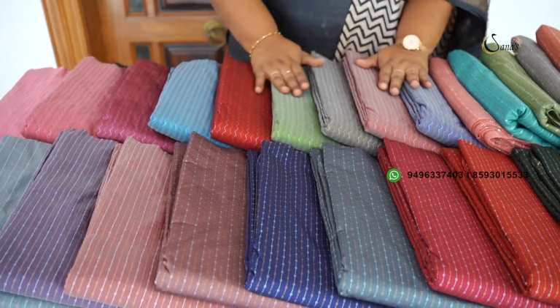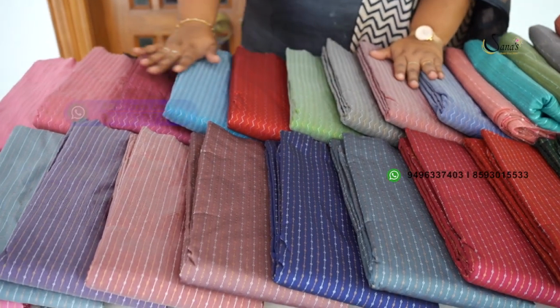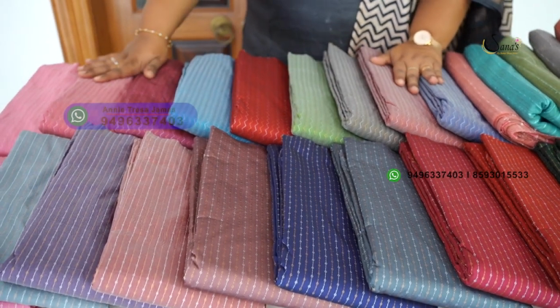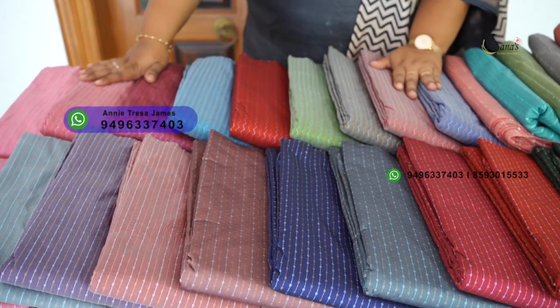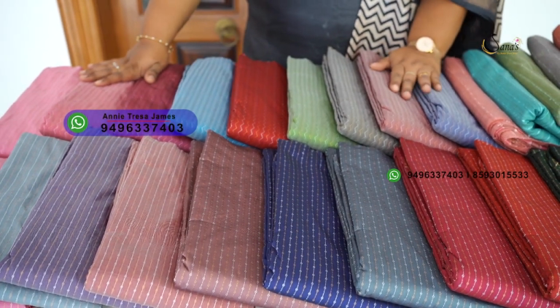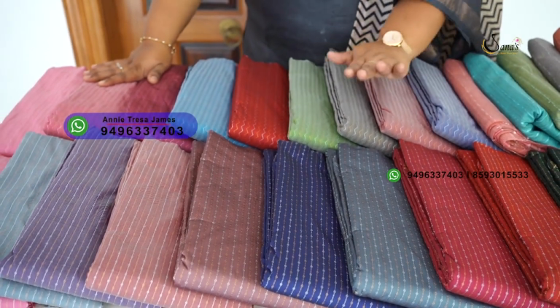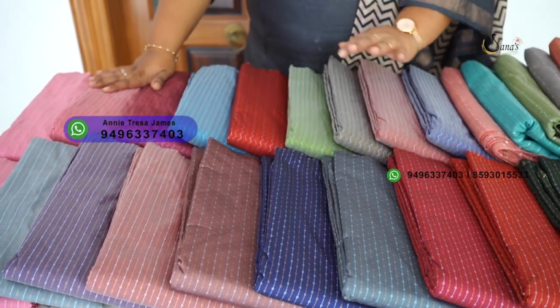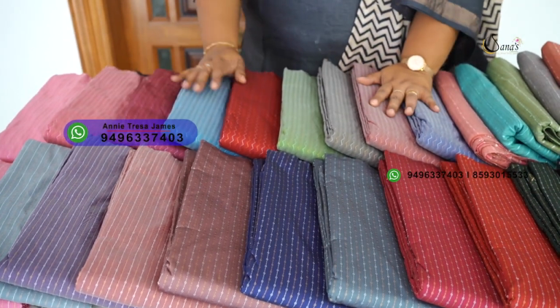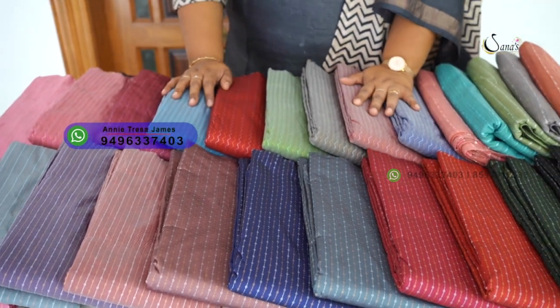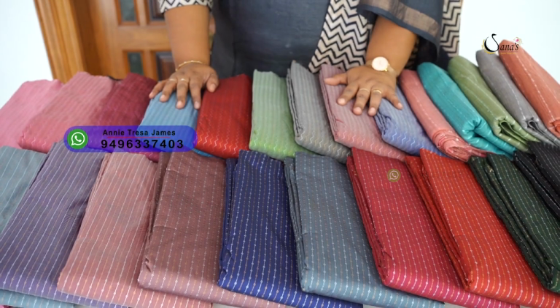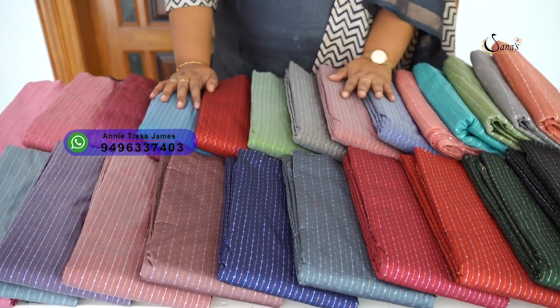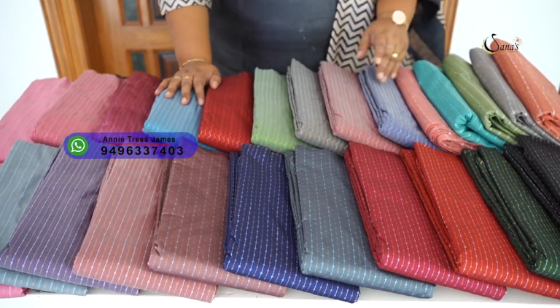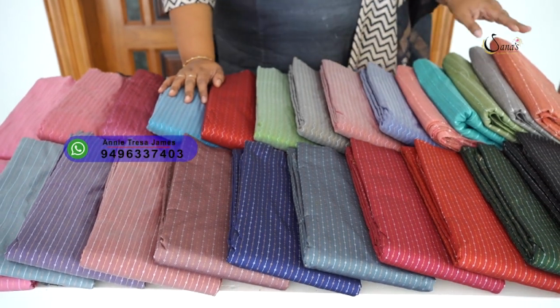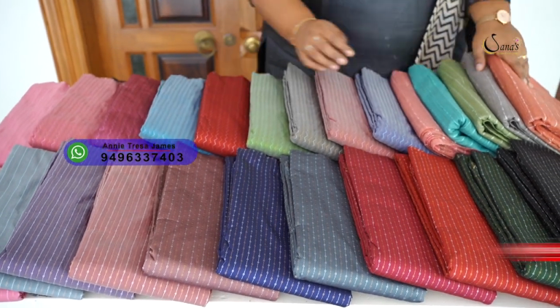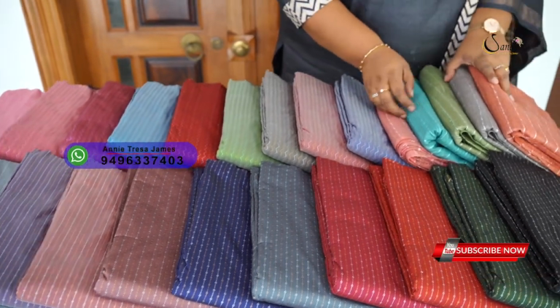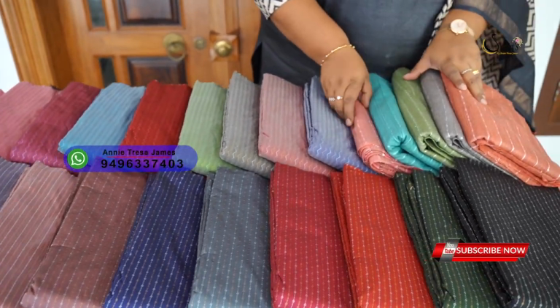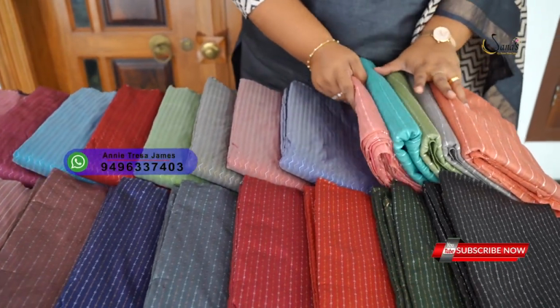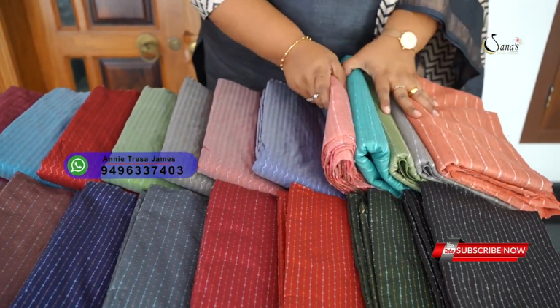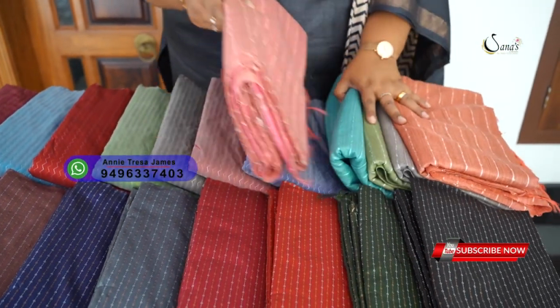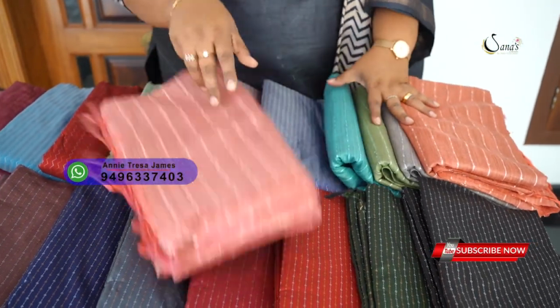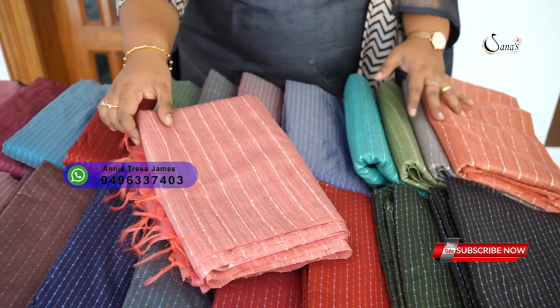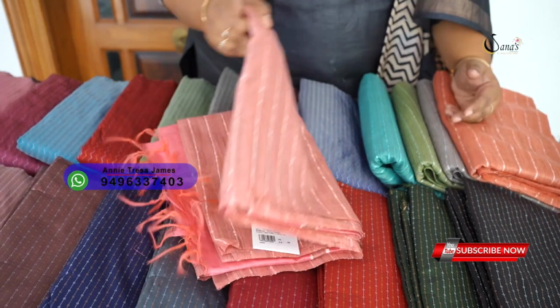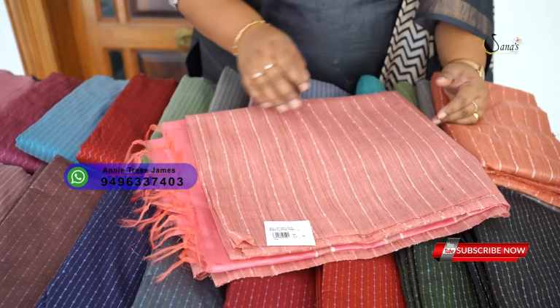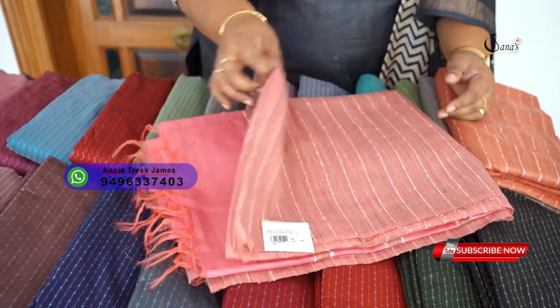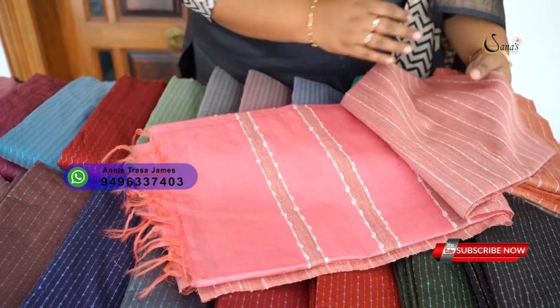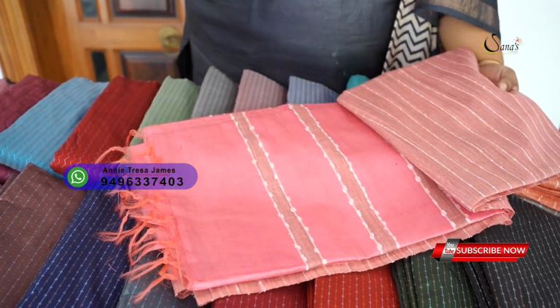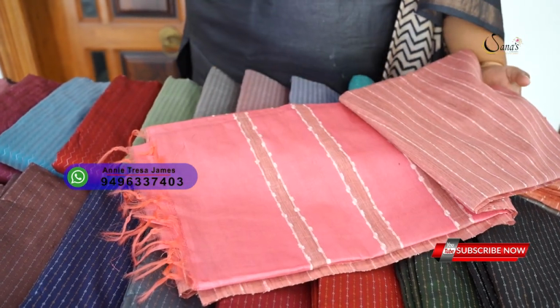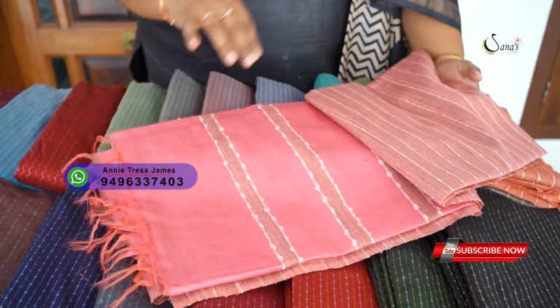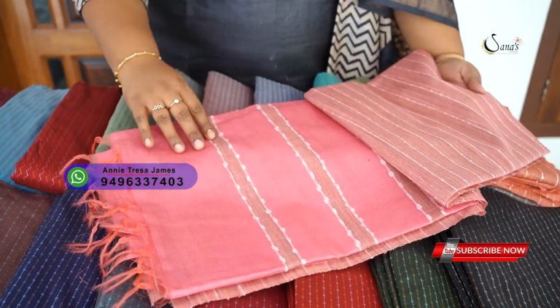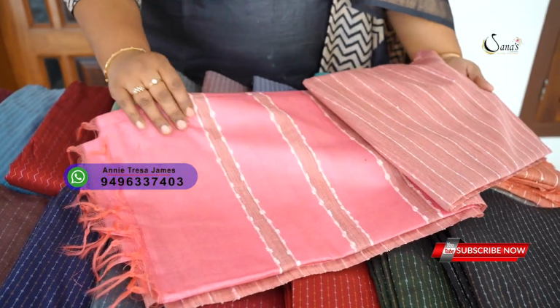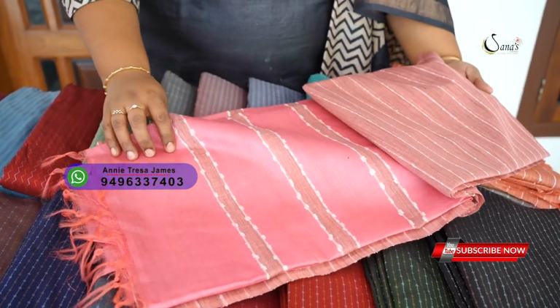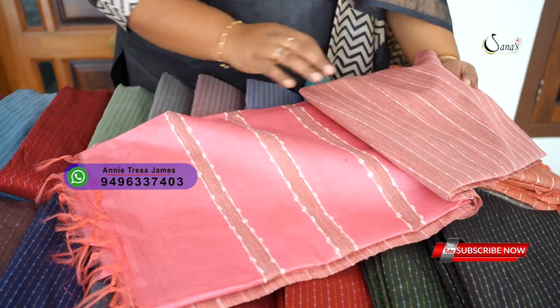Here is one collection. It also has a border phase. This is a sari with zipper silk, with some vertical weaving with a view.